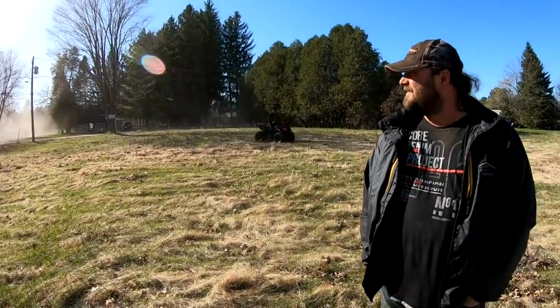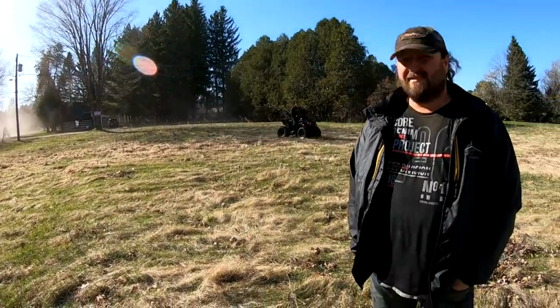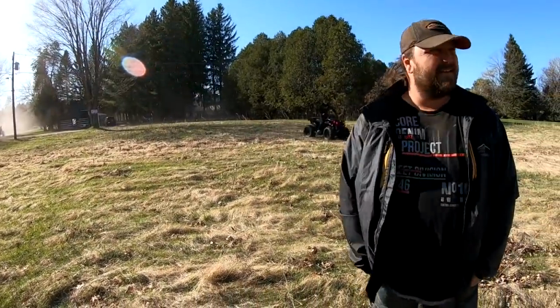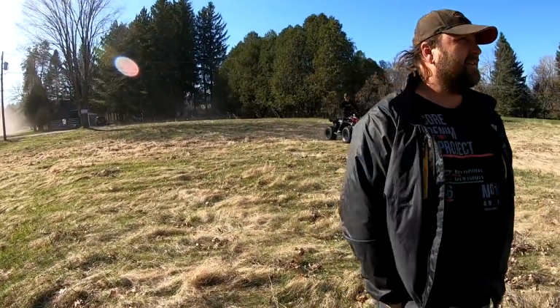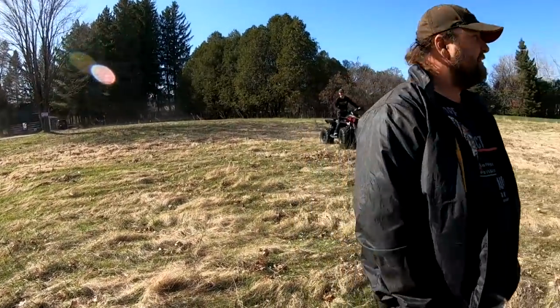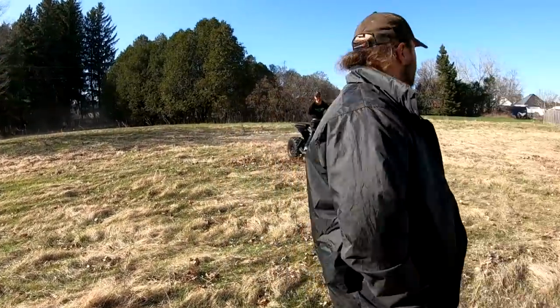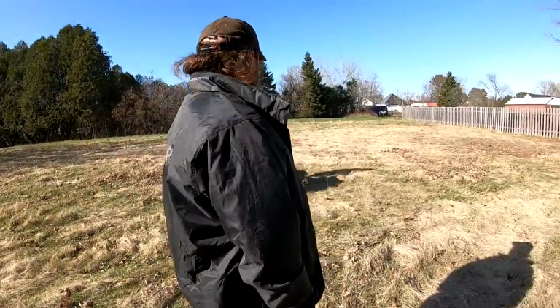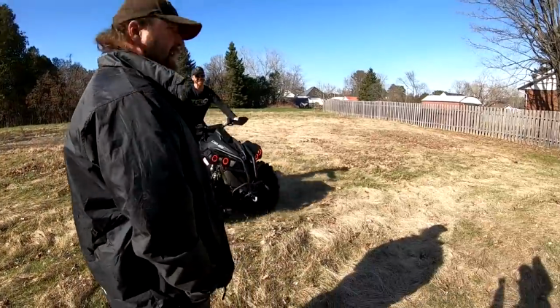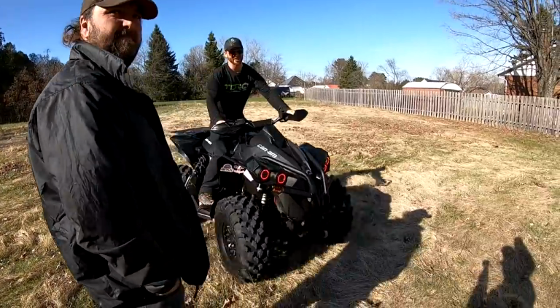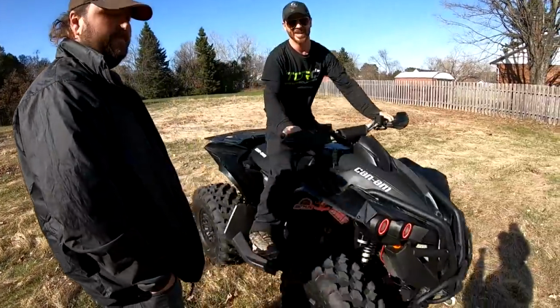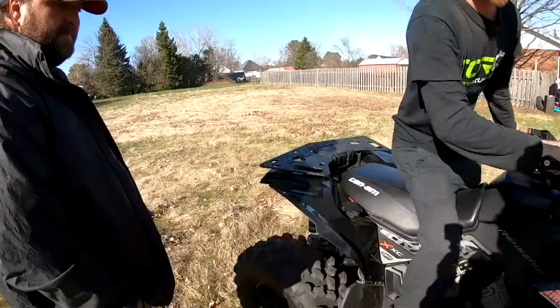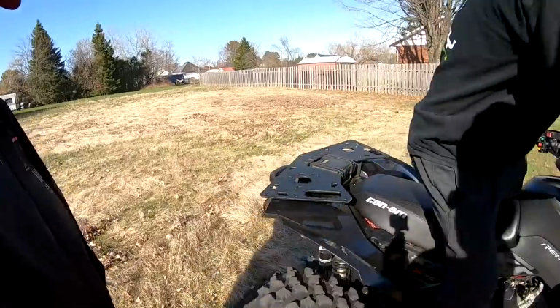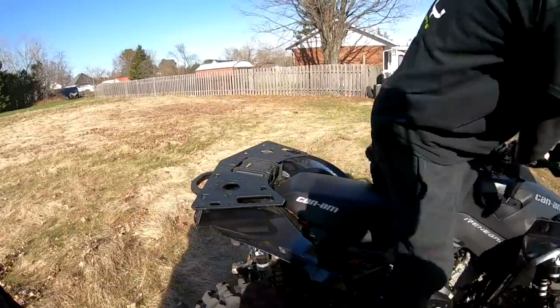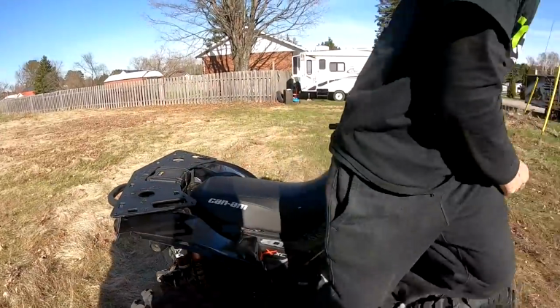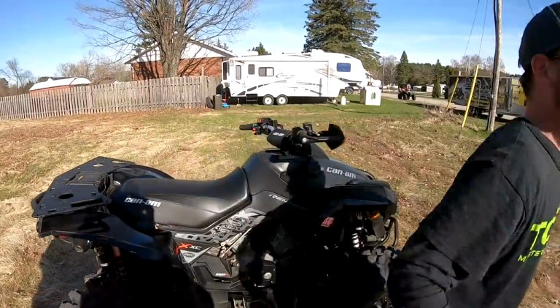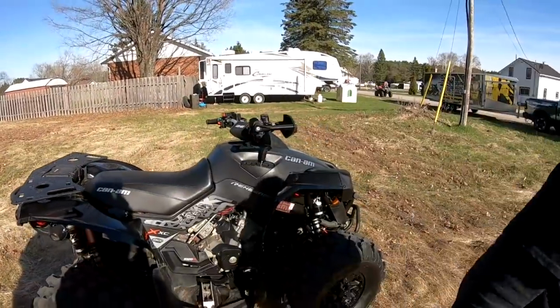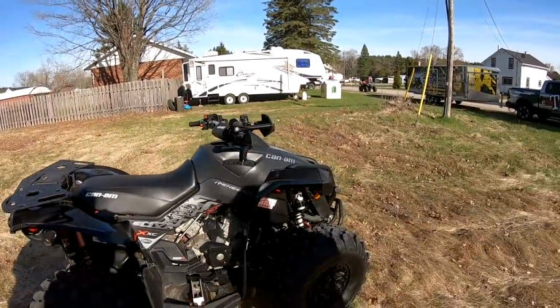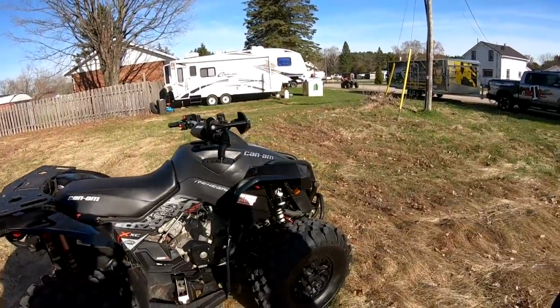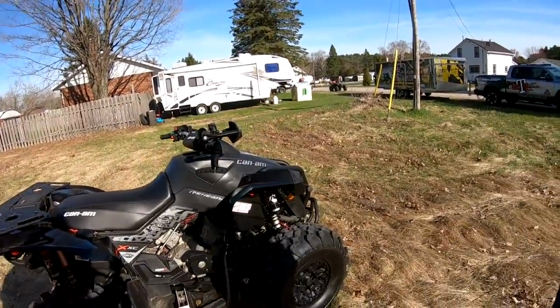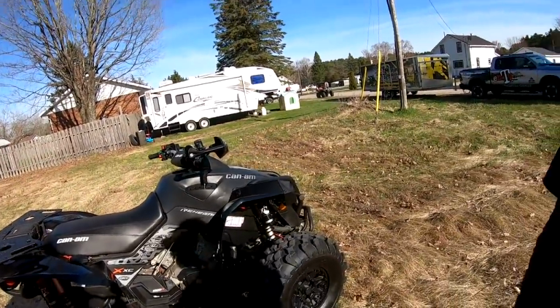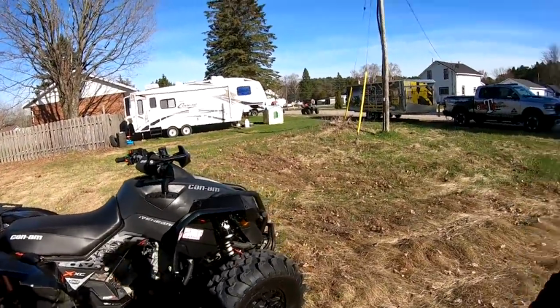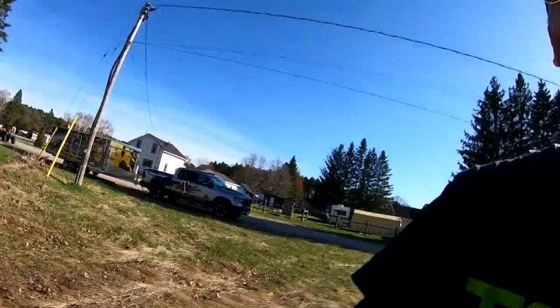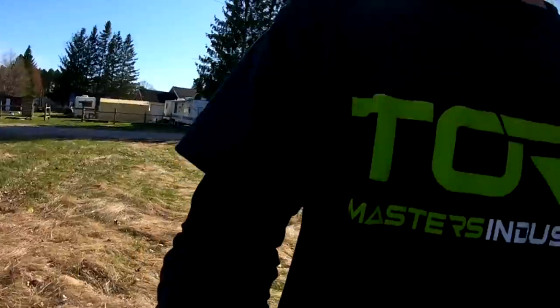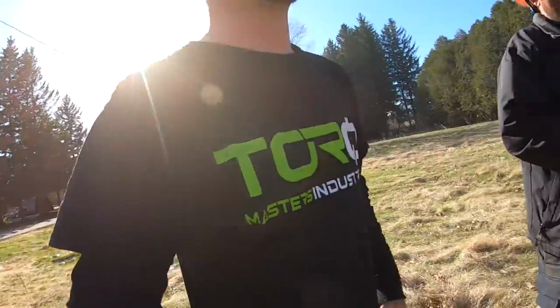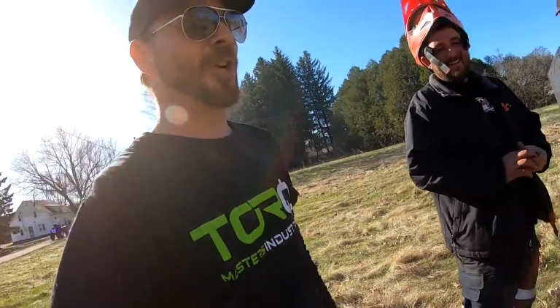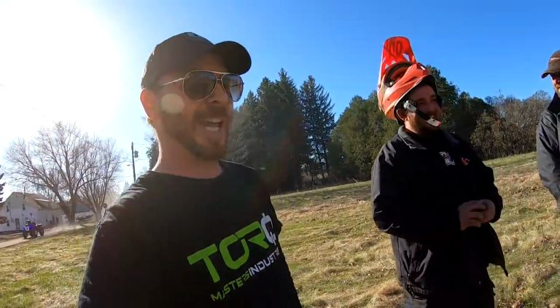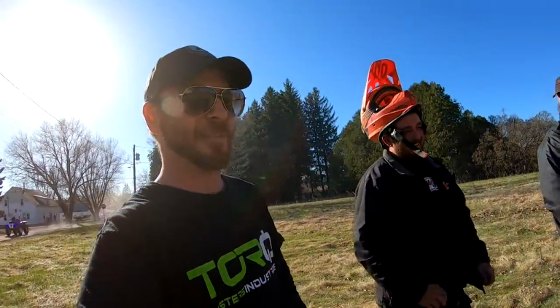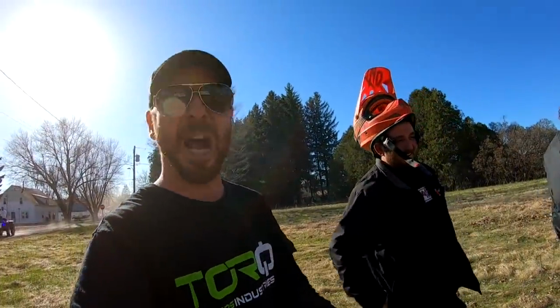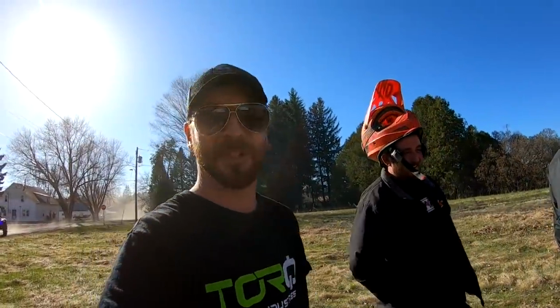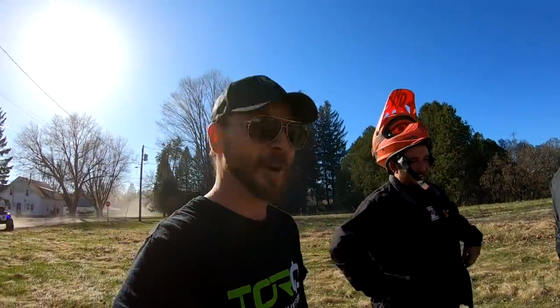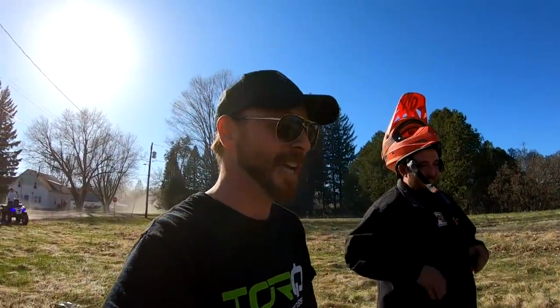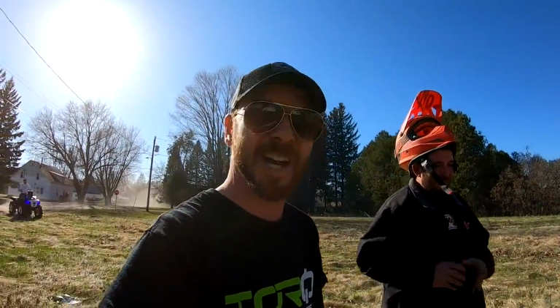The clunking sounds better too. Yeah, you don't hear it chattering anymore. Holy crap — crazy, eh? Super, super light and responsive to the throttle. That's nuts.